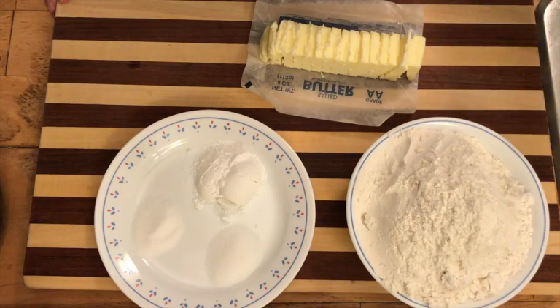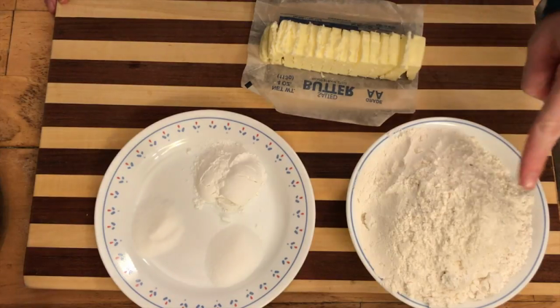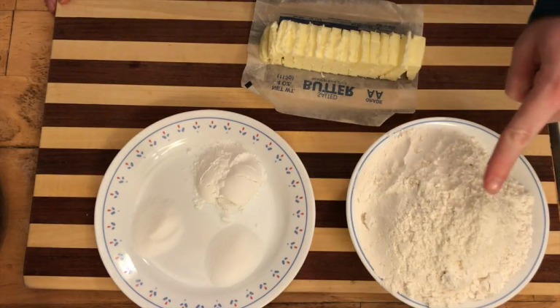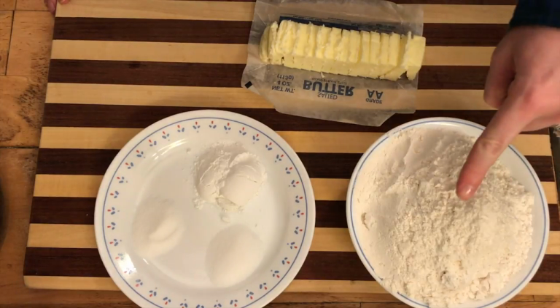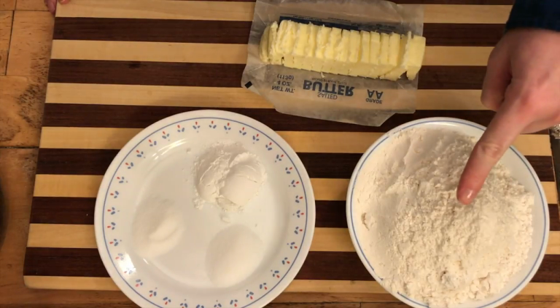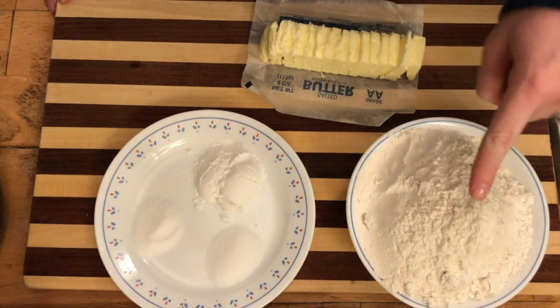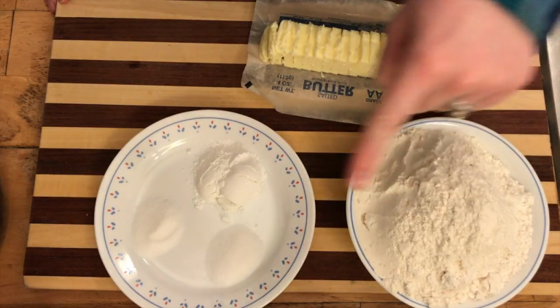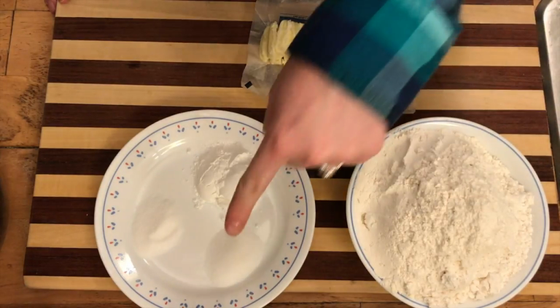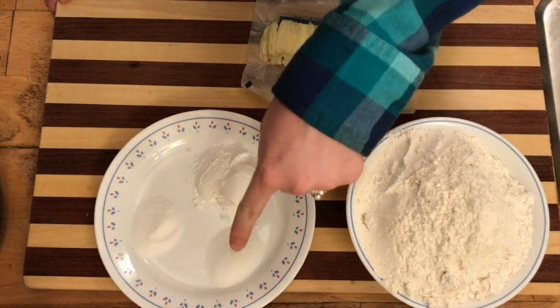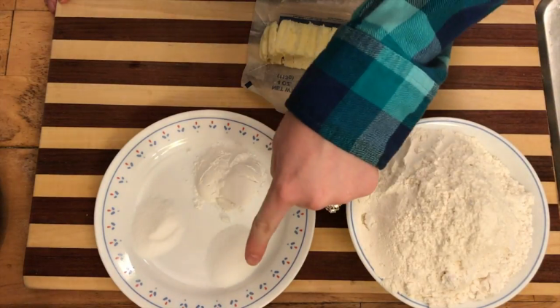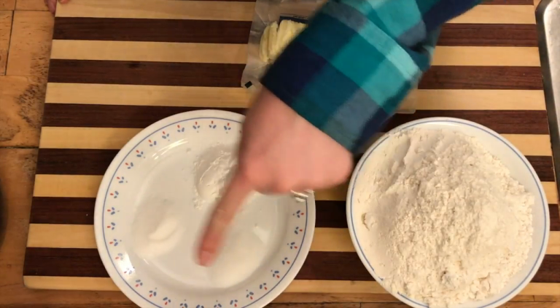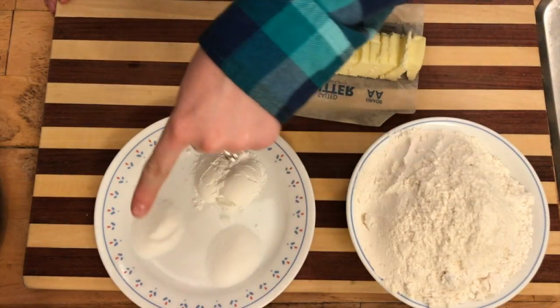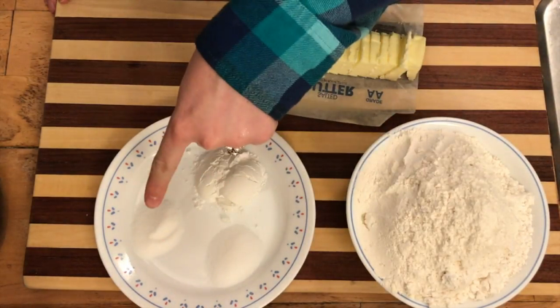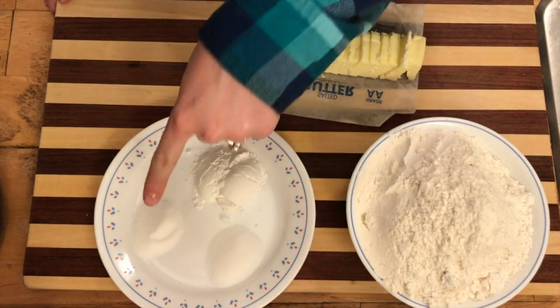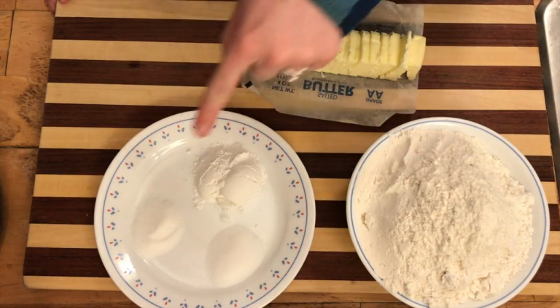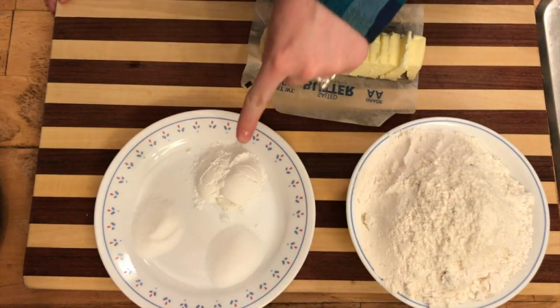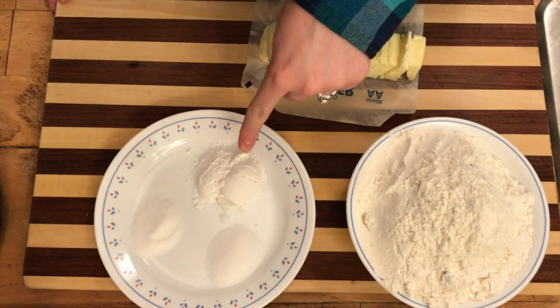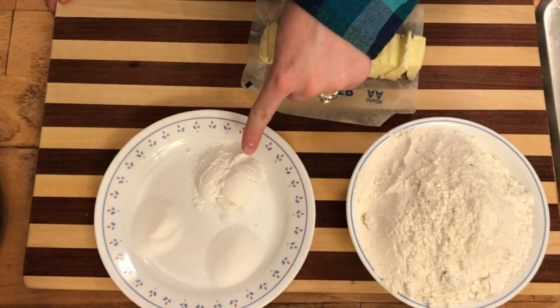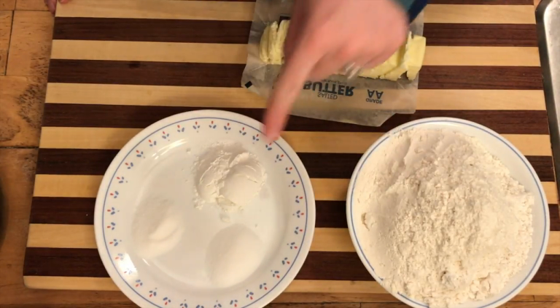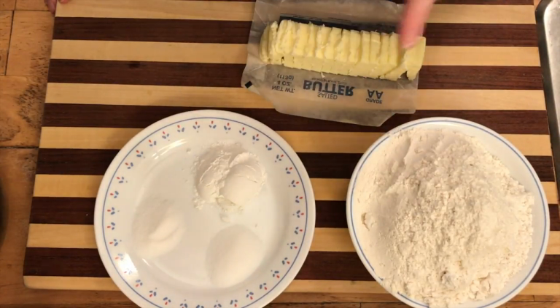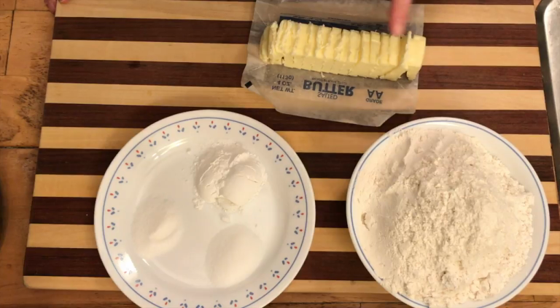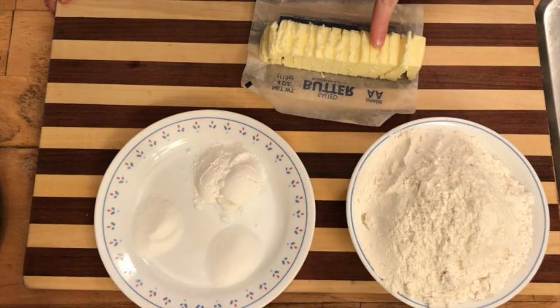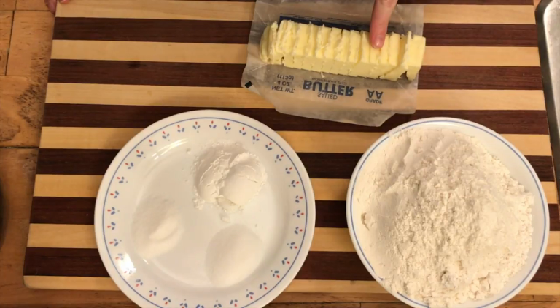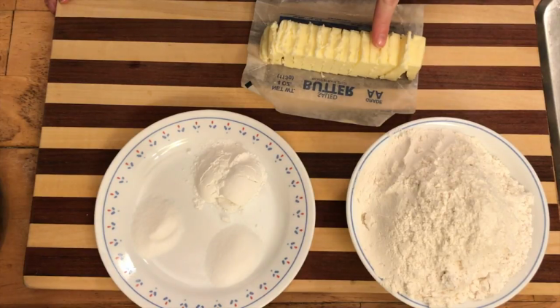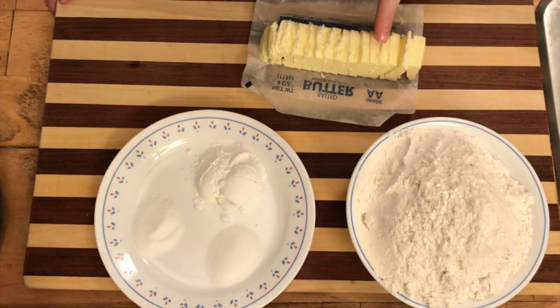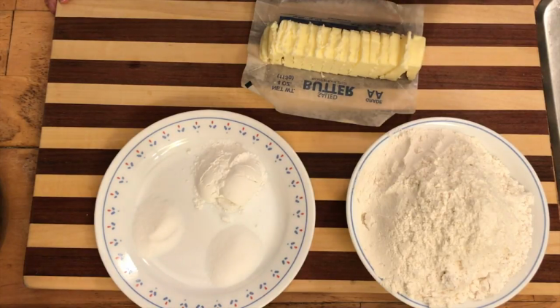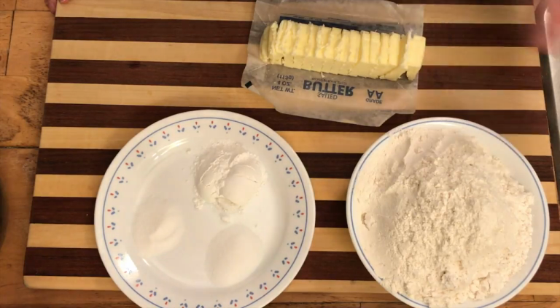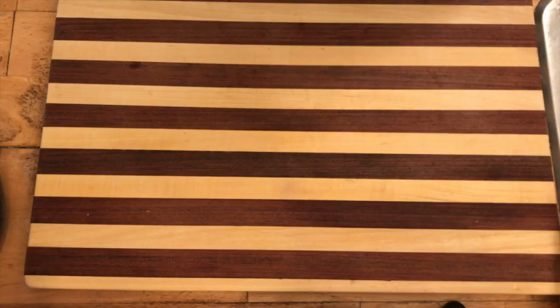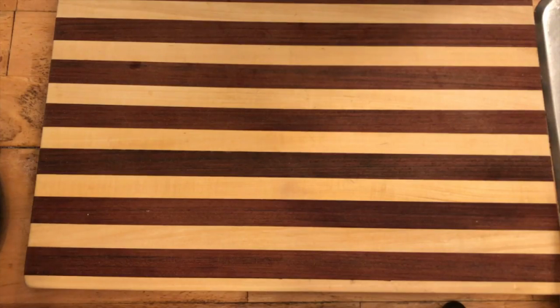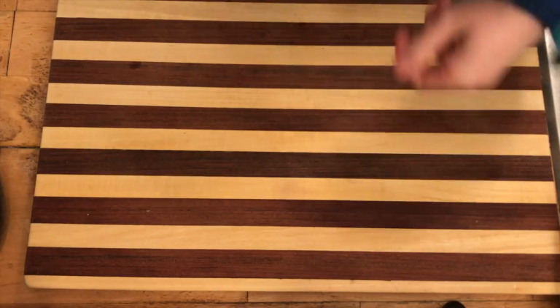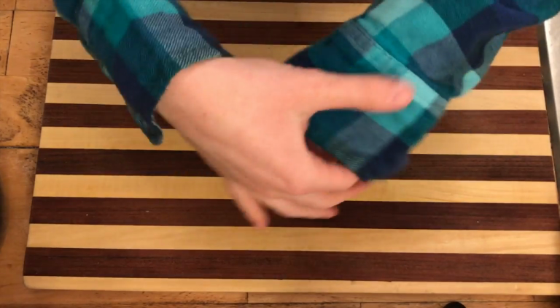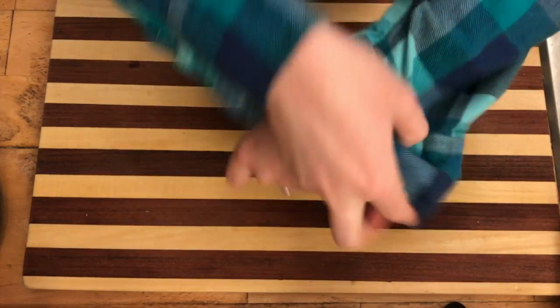Next you're going to need two and a half cups of flour, one teaspoon of salt, sugar, and two tablespoons of baking powder. You're also going to need eight tablespoons of cut cold butter.